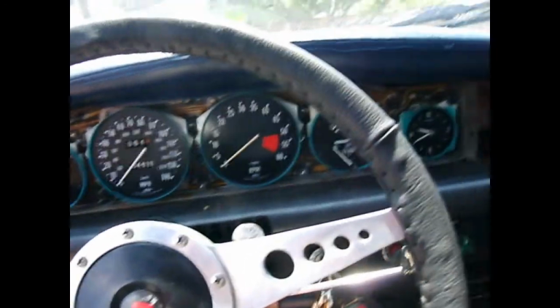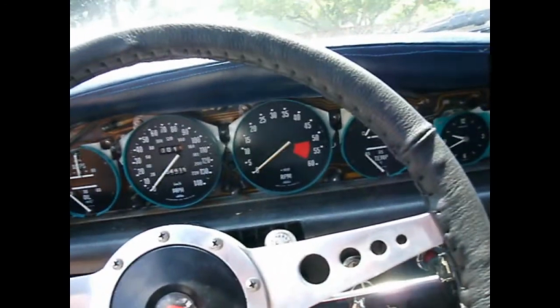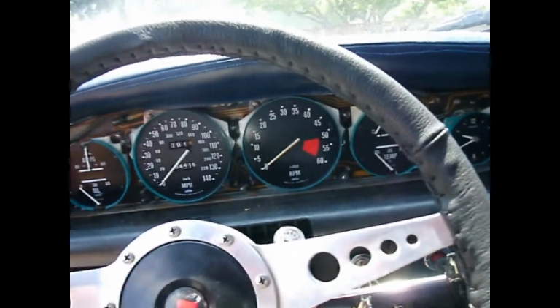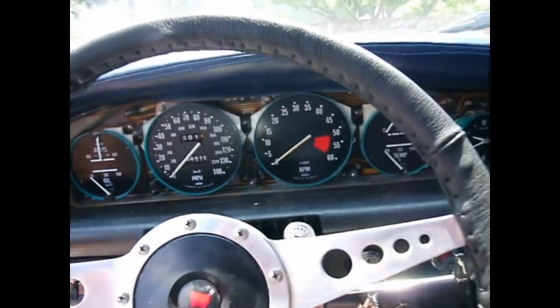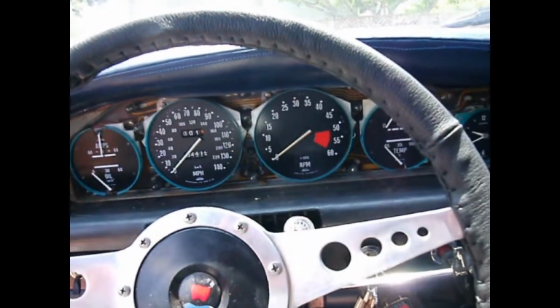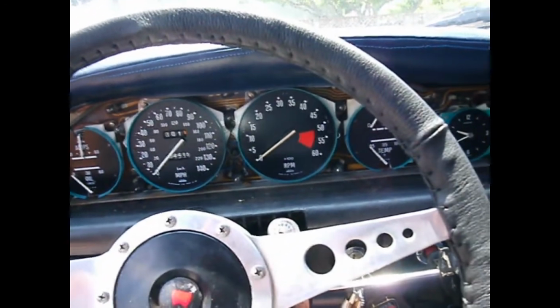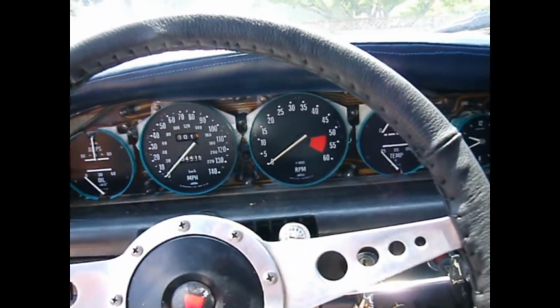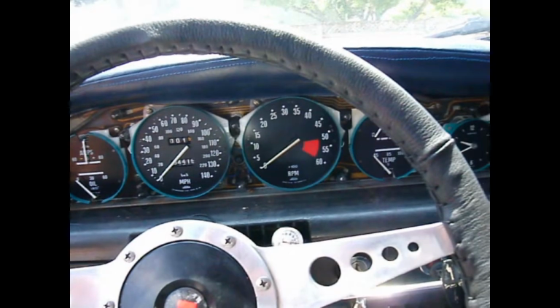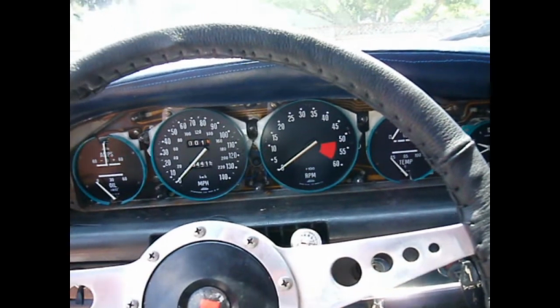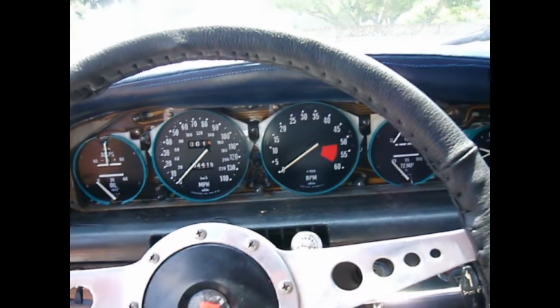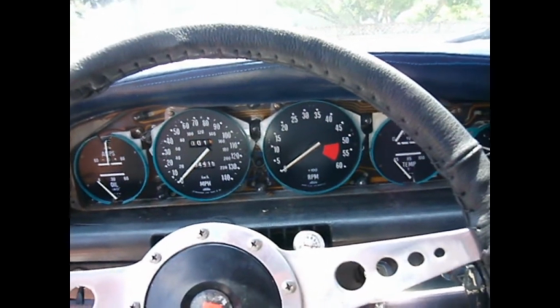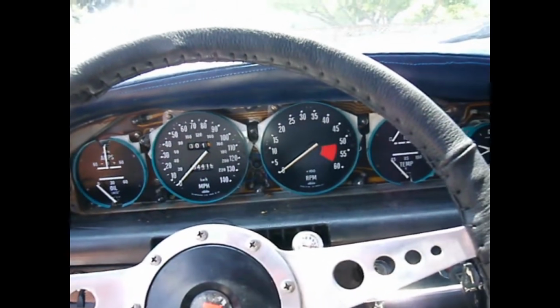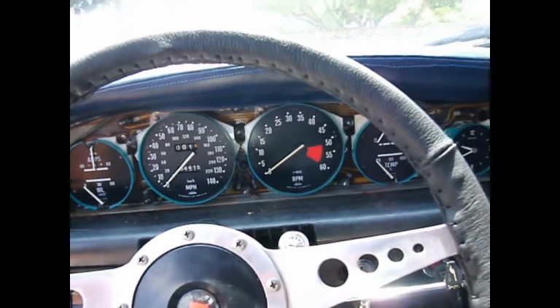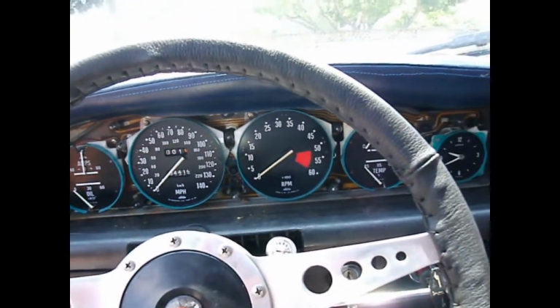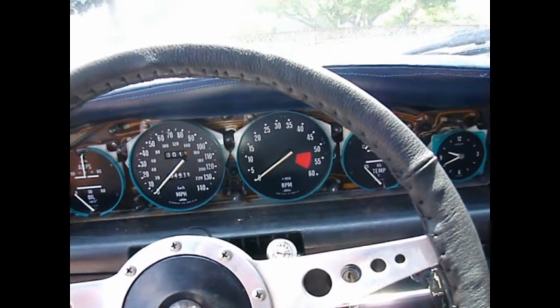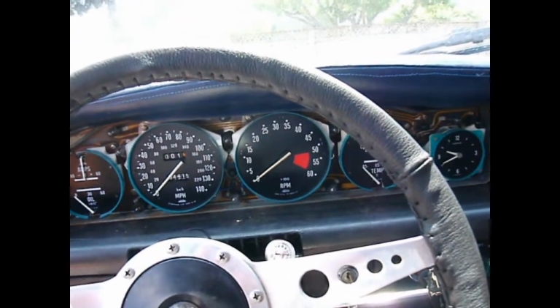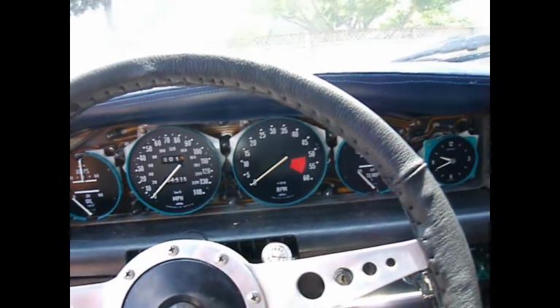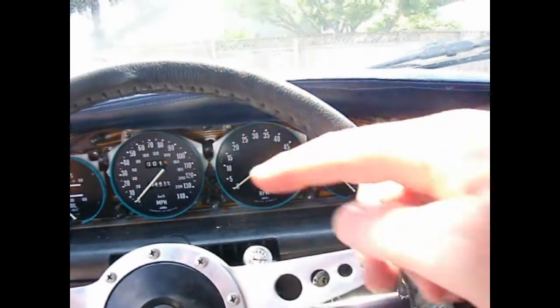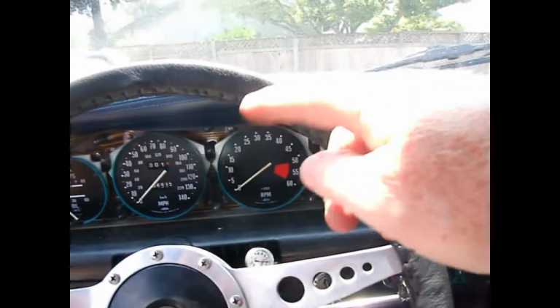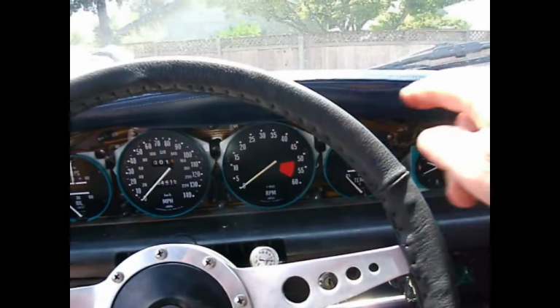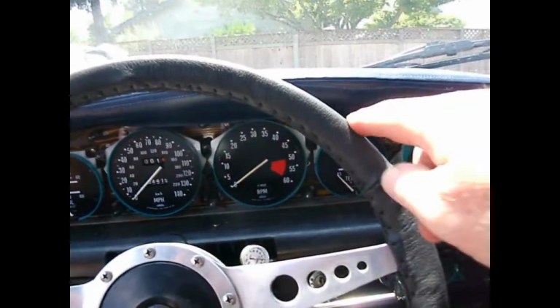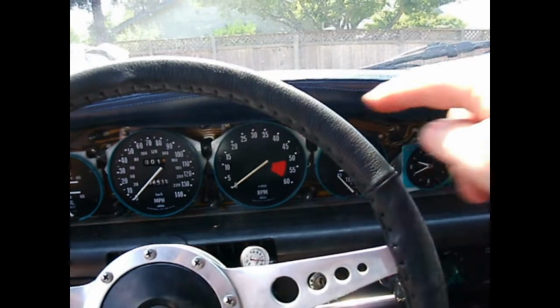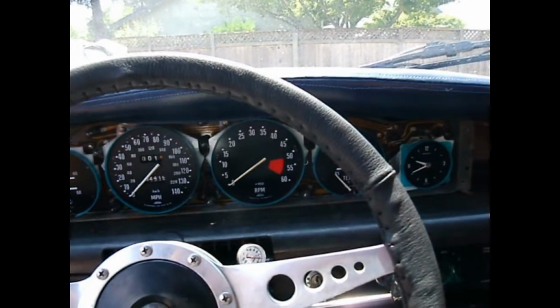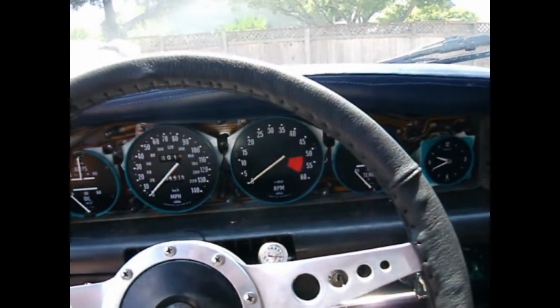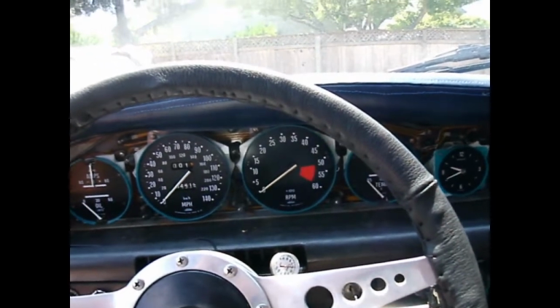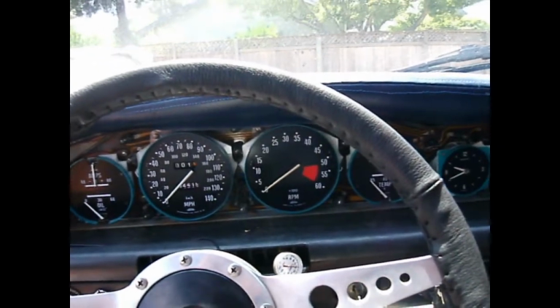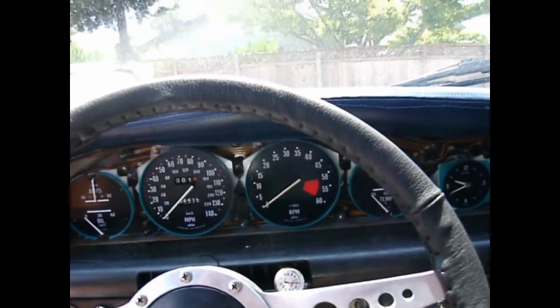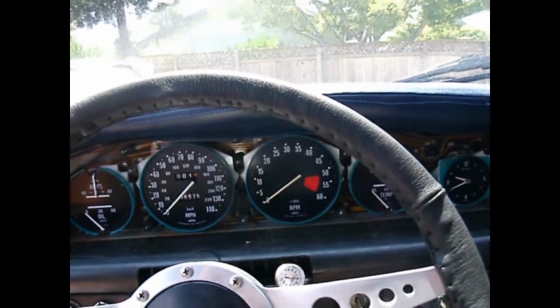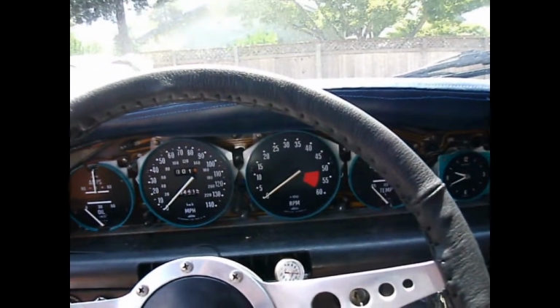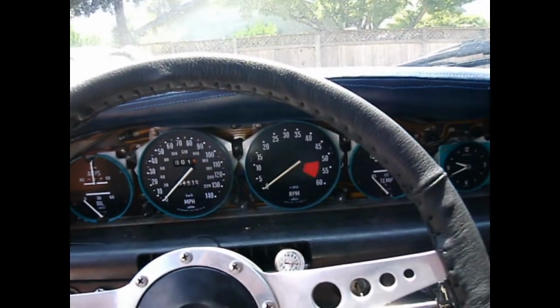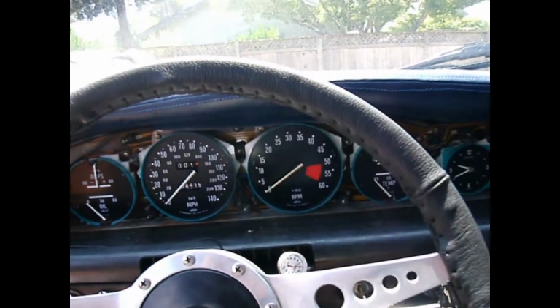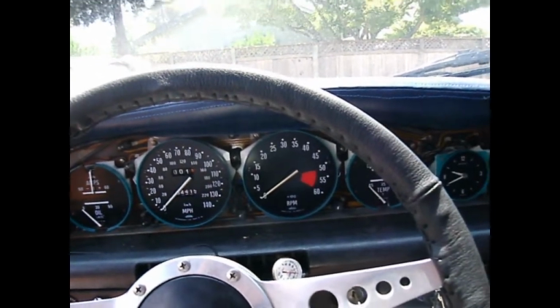It's not that it's much harder to pull the rest of the dash out, but there are a lot of connections, and then you've got to deal with all the speedometer cable, the odometer reset cable, and all the rest. So if we can do it without that, we're going to.